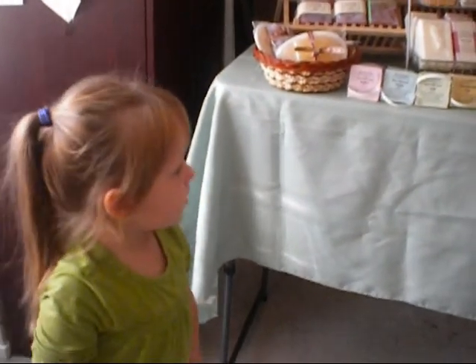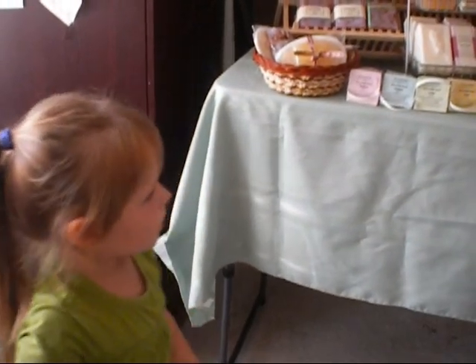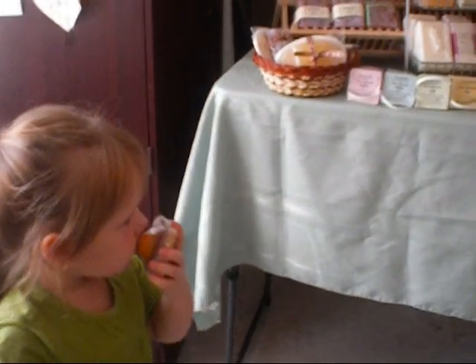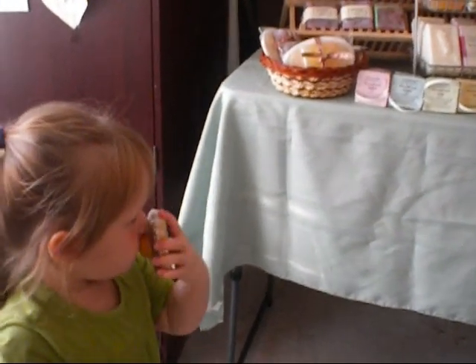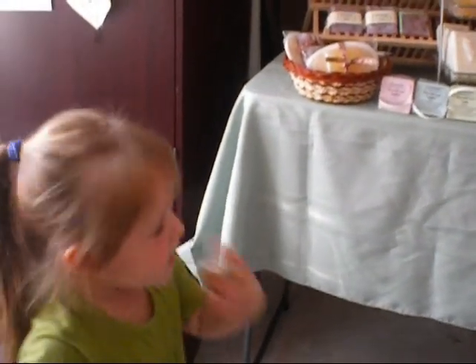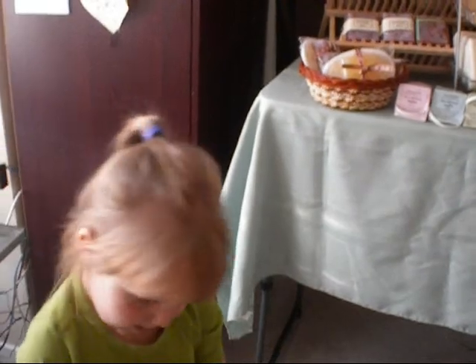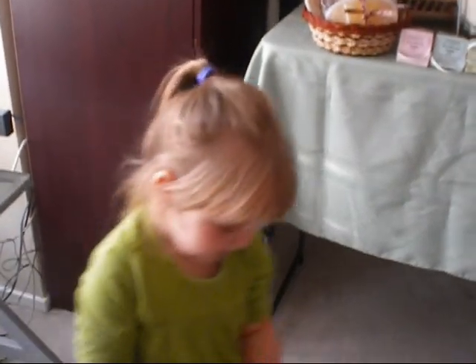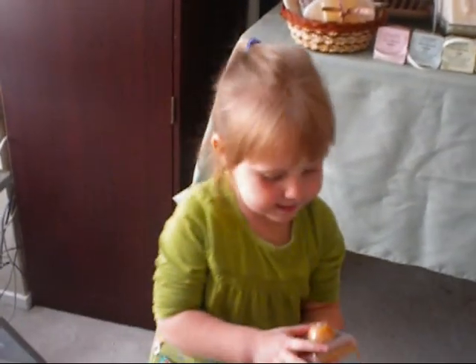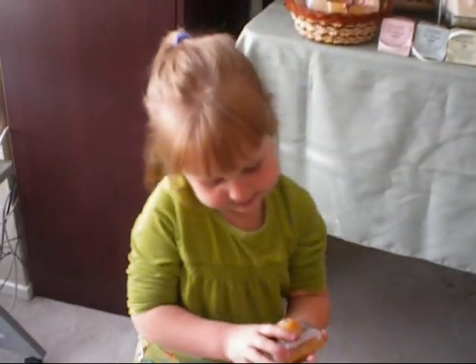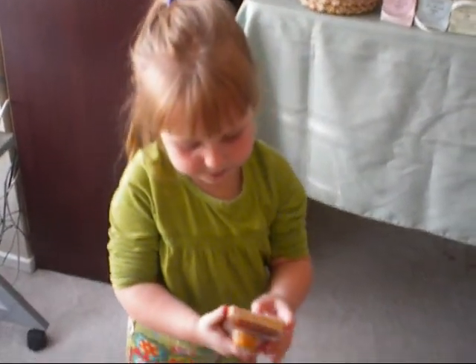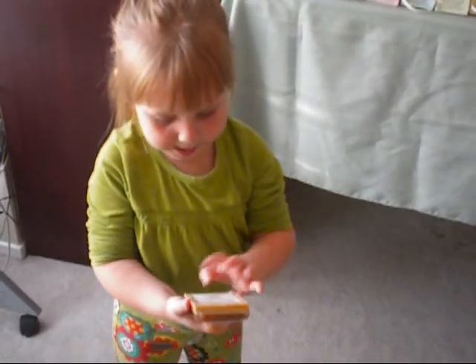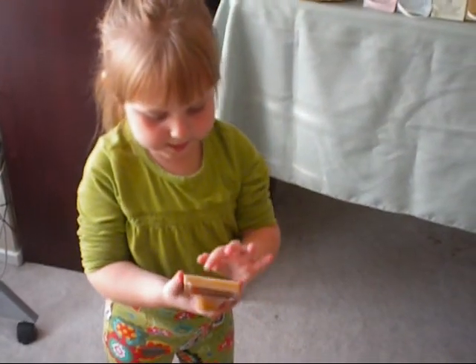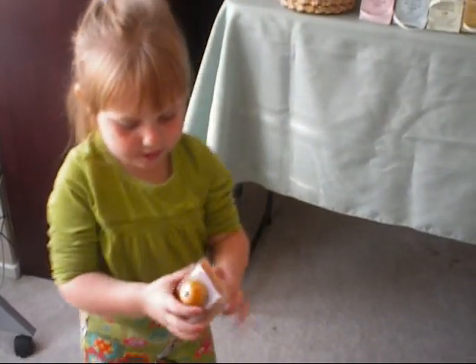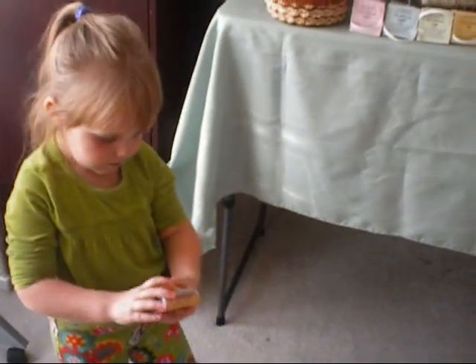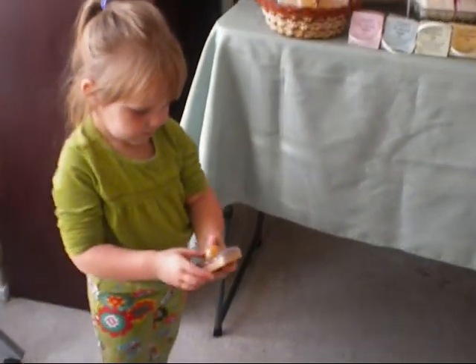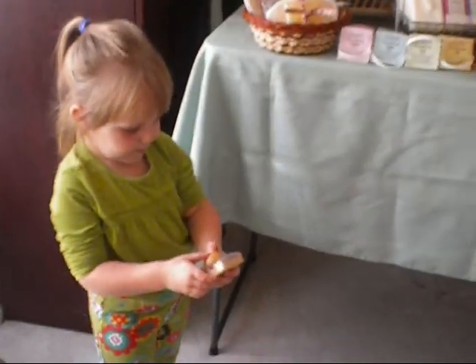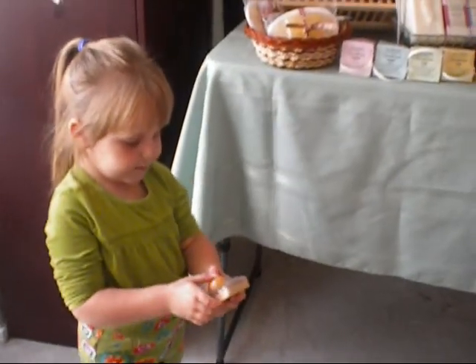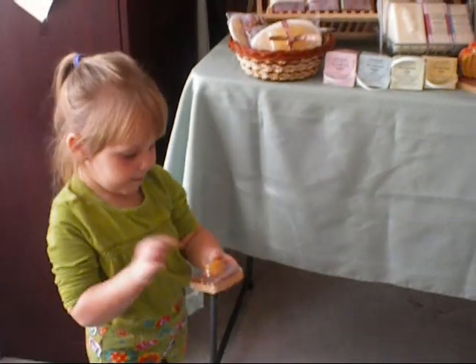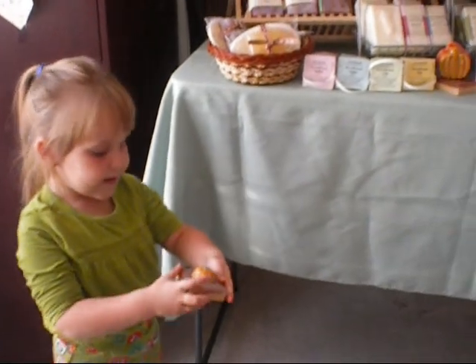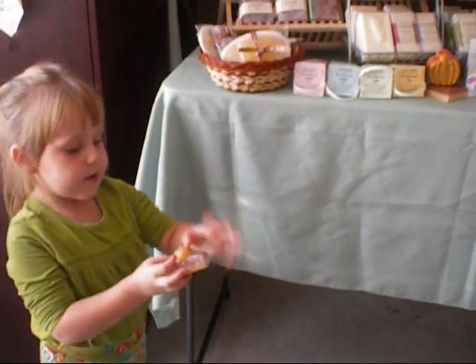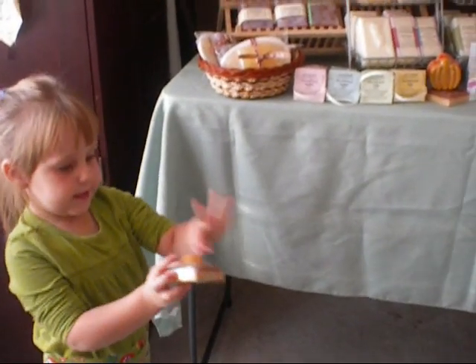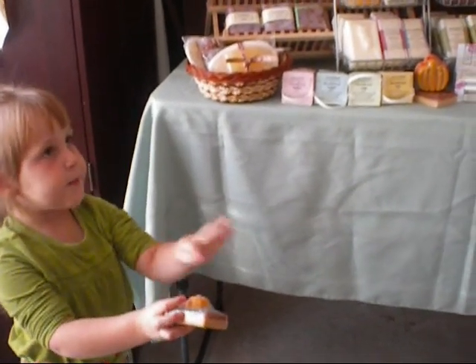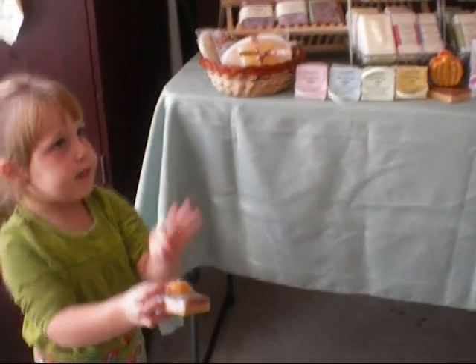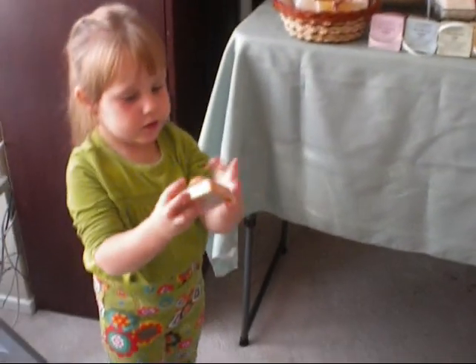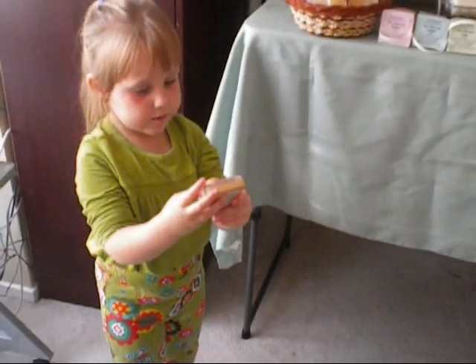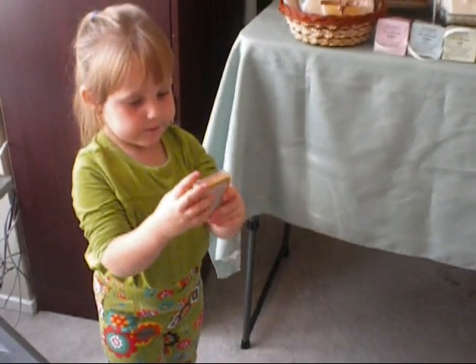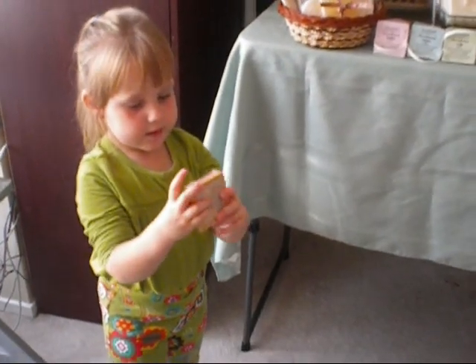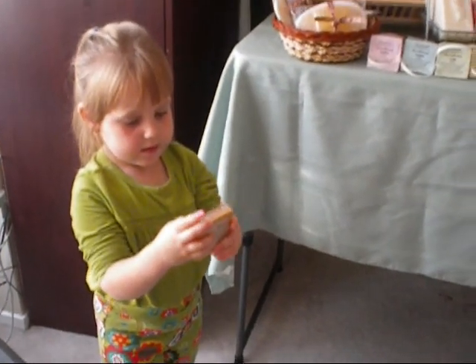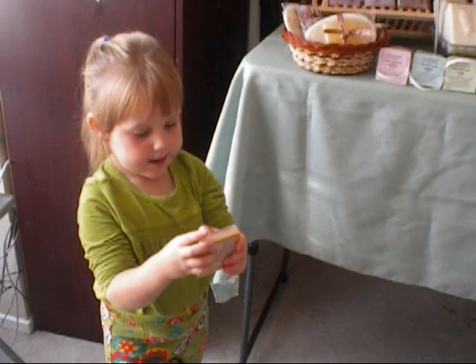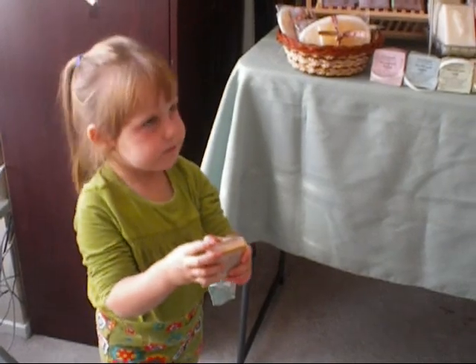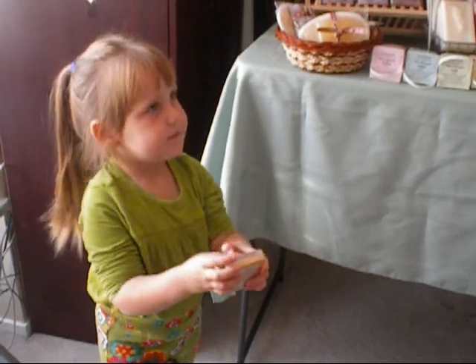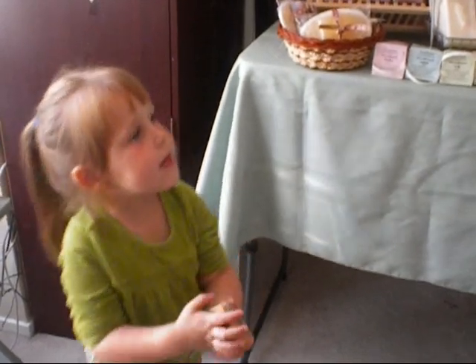Does it smell? Yeah, it smells. This is pumpkin. Pumpkin, right. Pumpkin is from a pumpkin, so there's a pumpkin right here. Do we like pumpkin? Yeah.